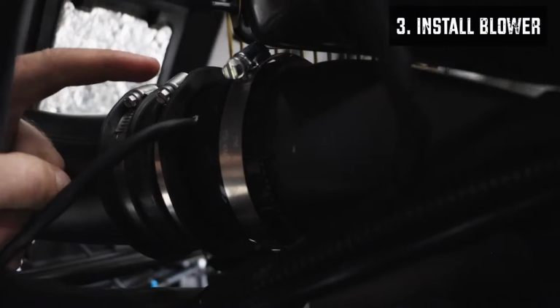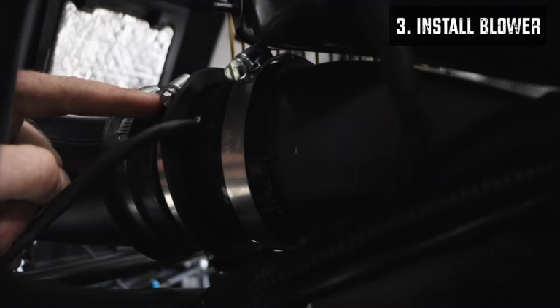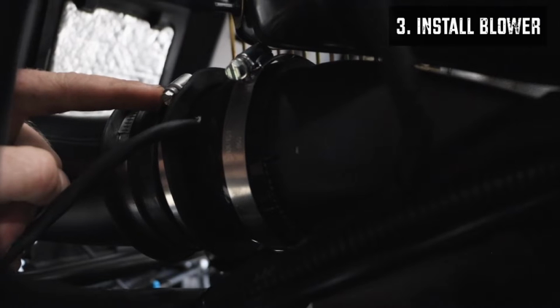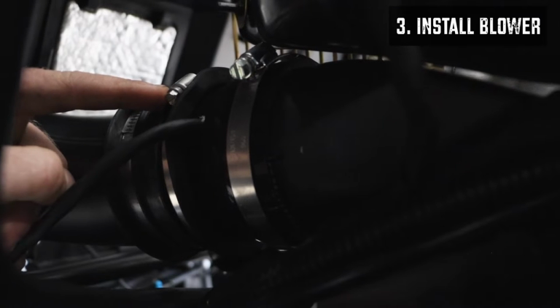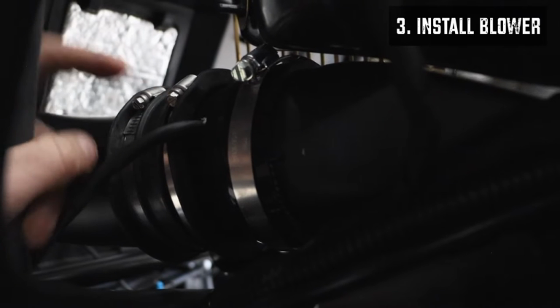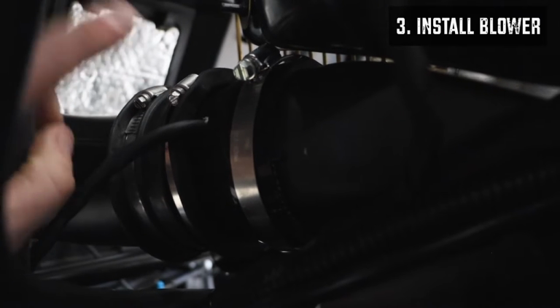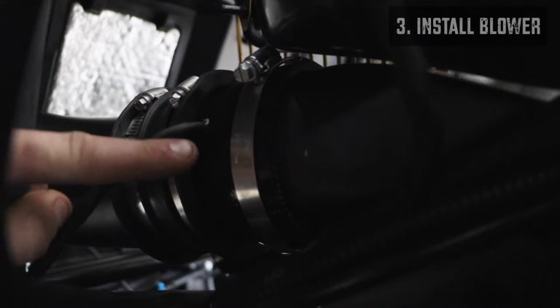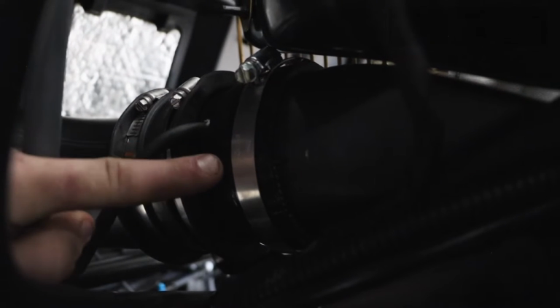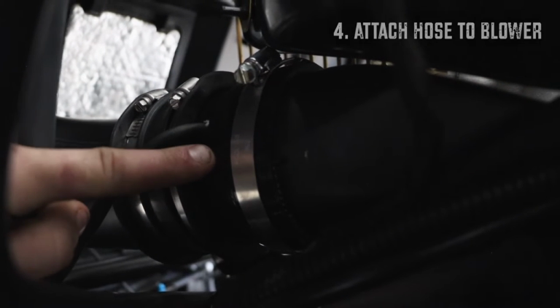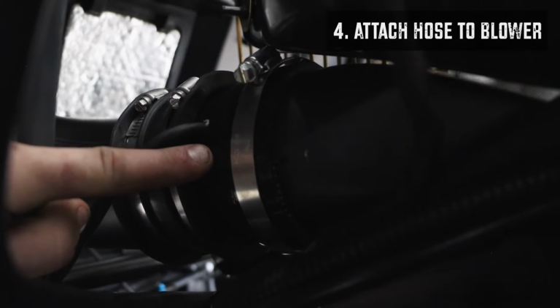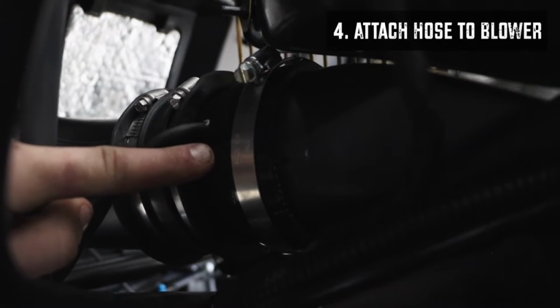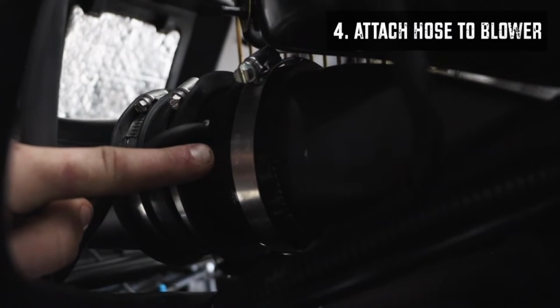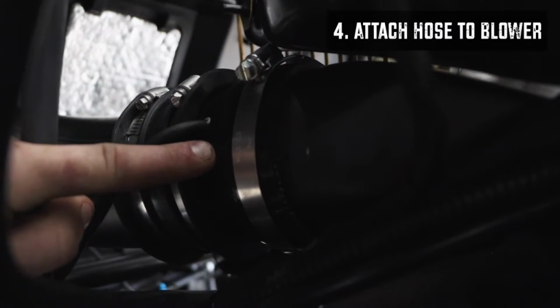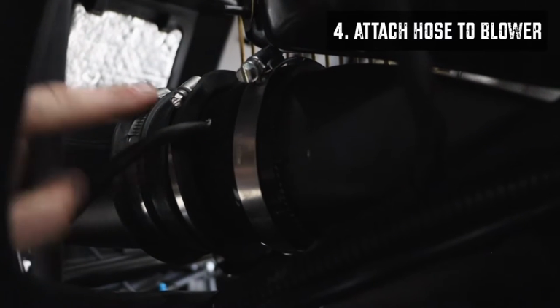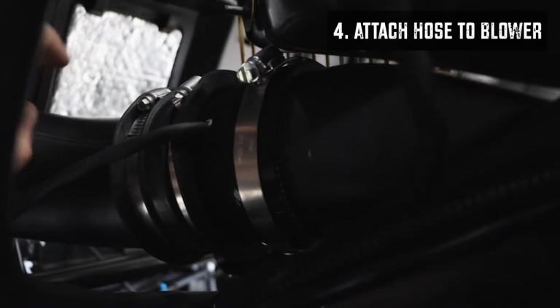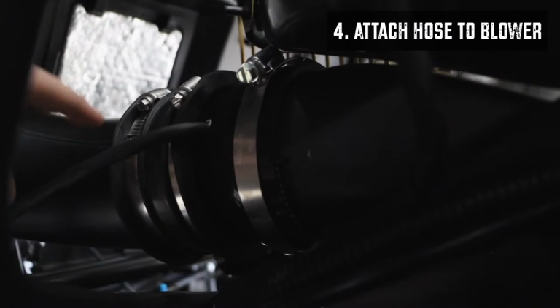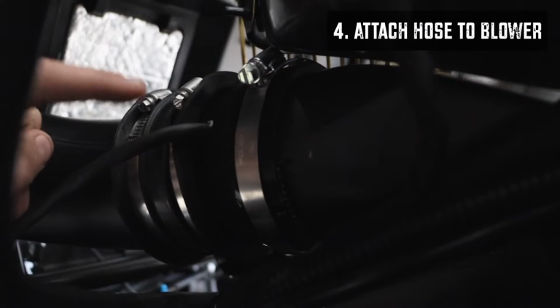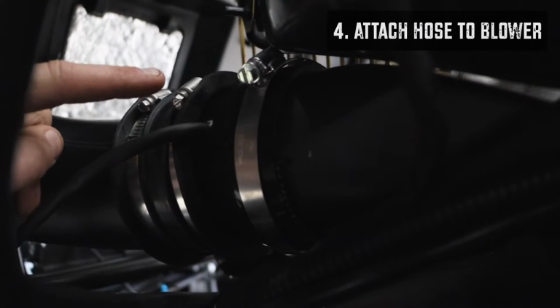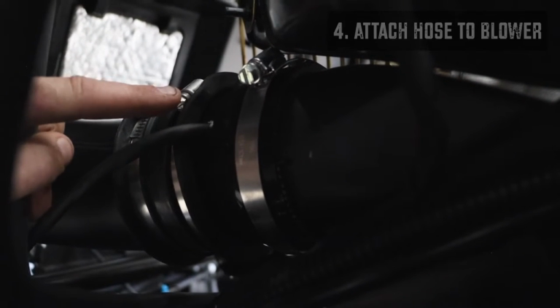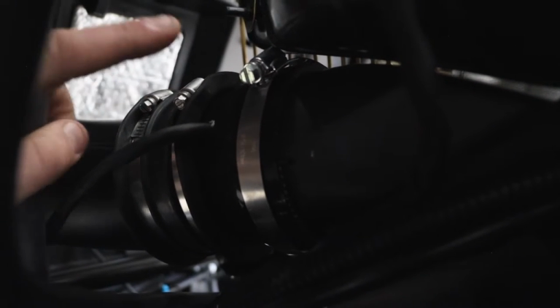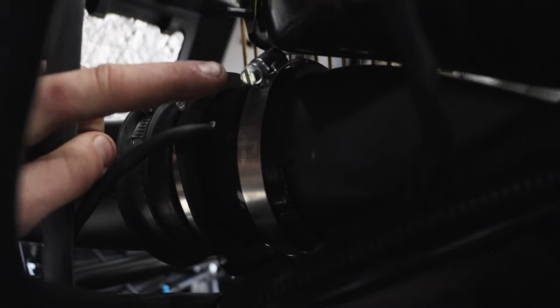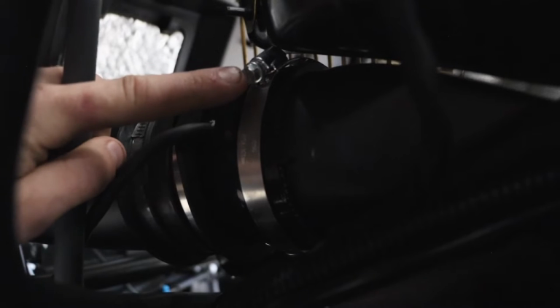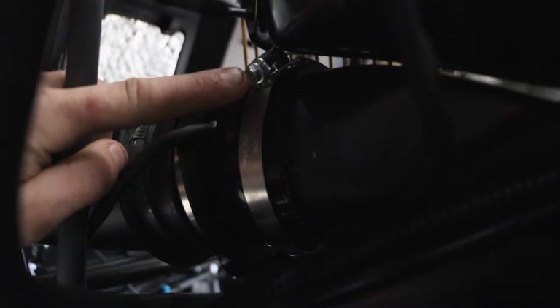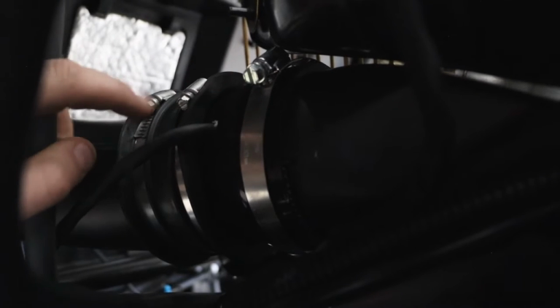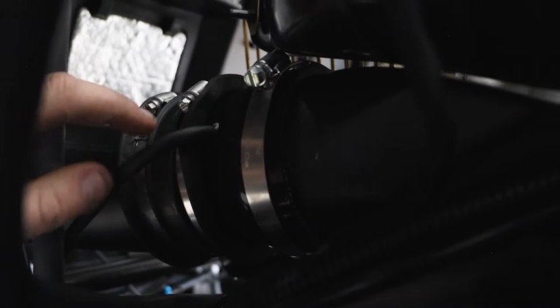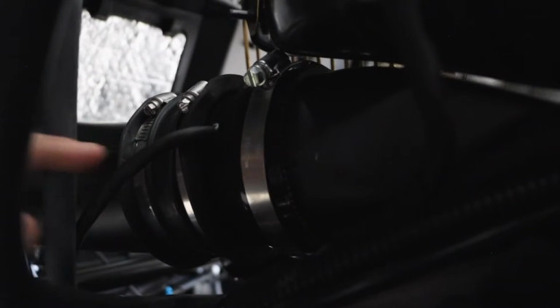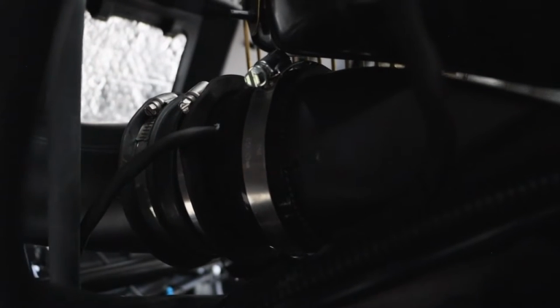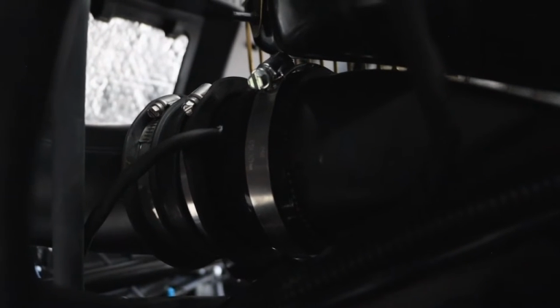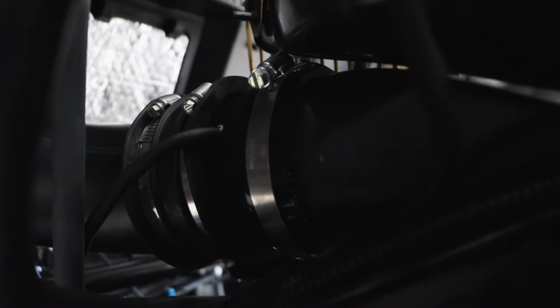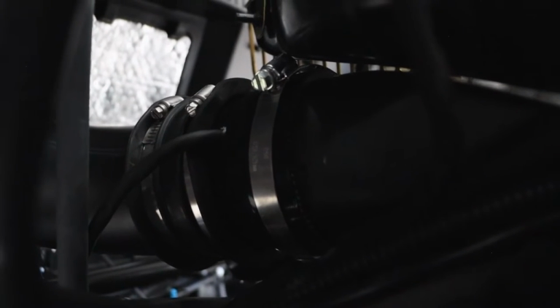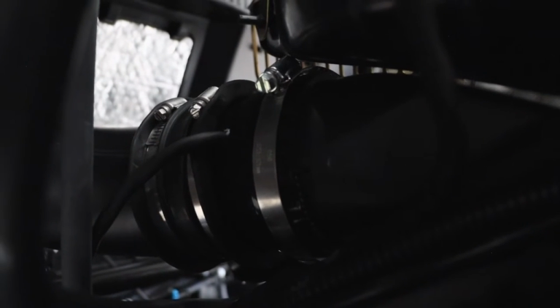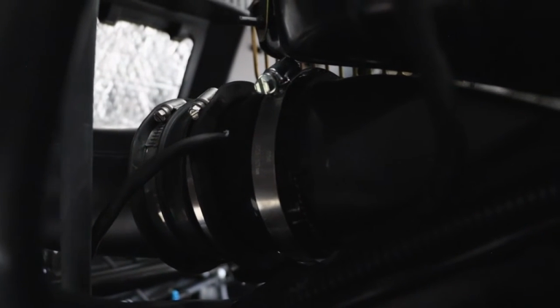We loosen this clamp and then we were able to put the blower in there and then we're just going to tighten up that clamp and this one on the blower and then it'll be ready to route the wiring.